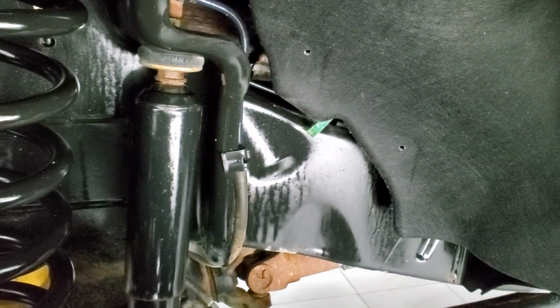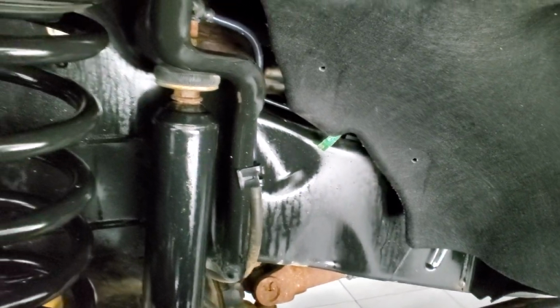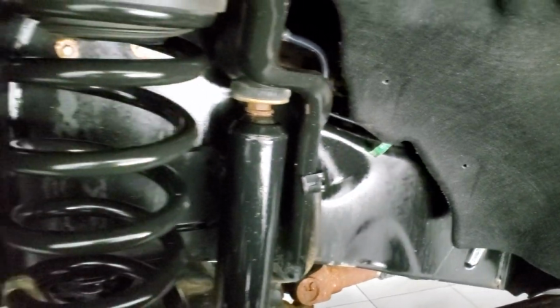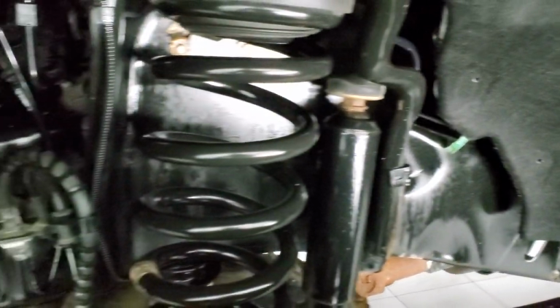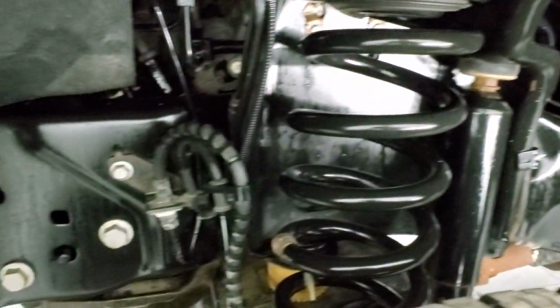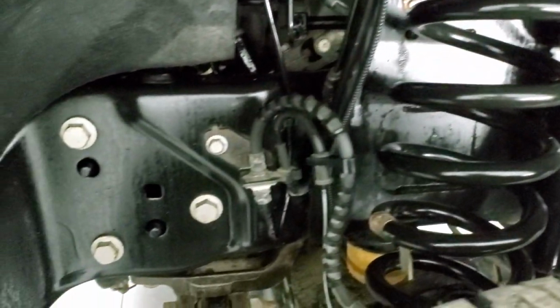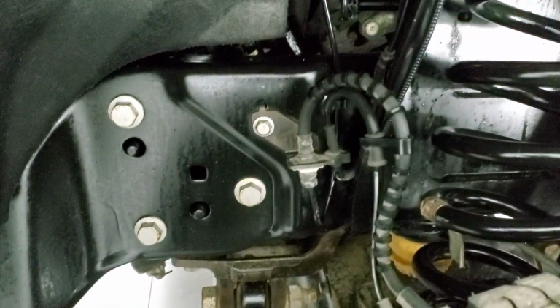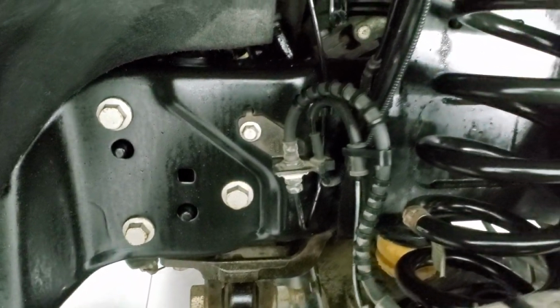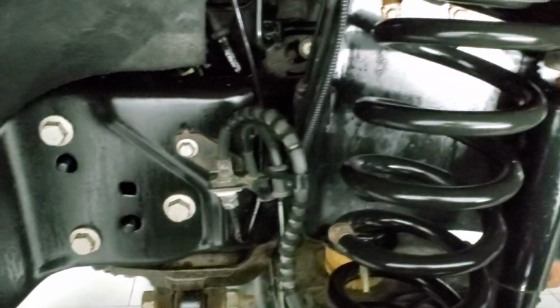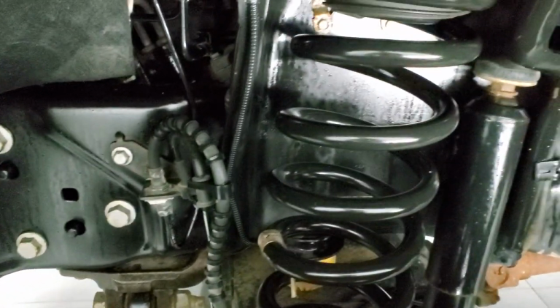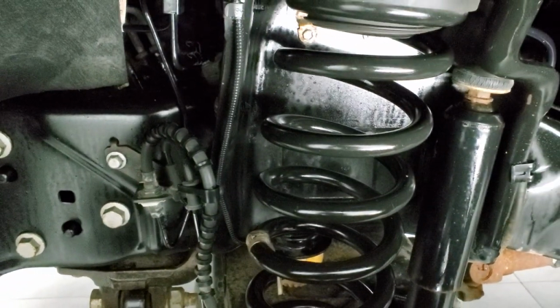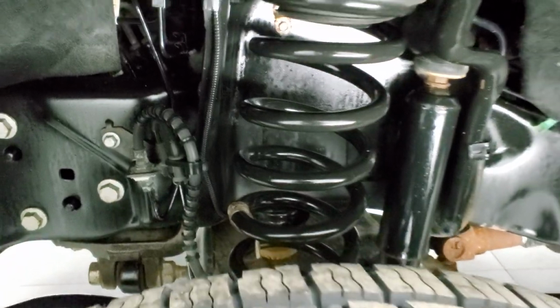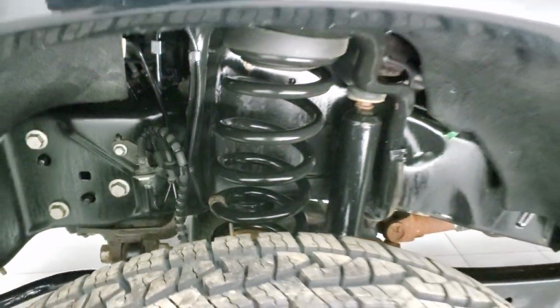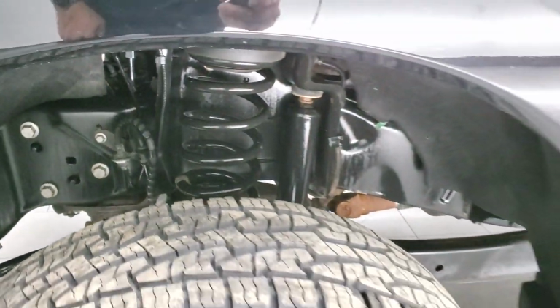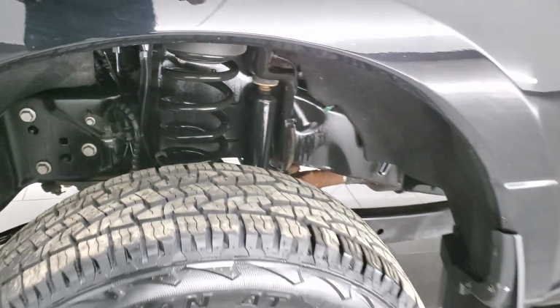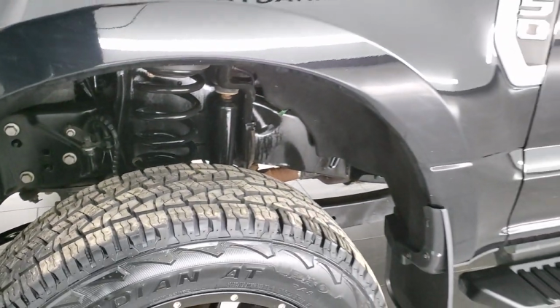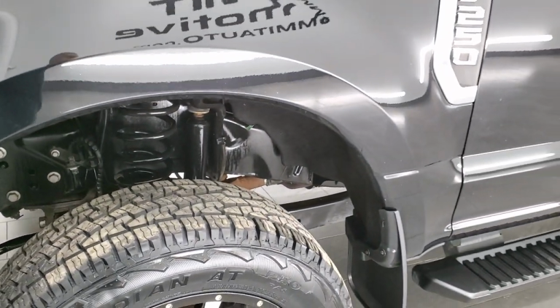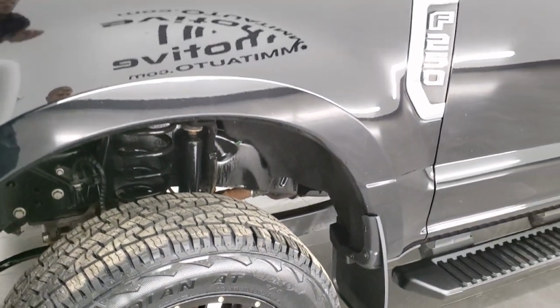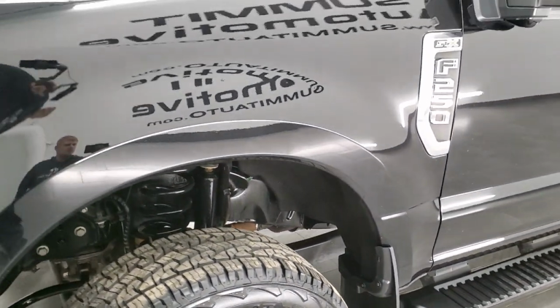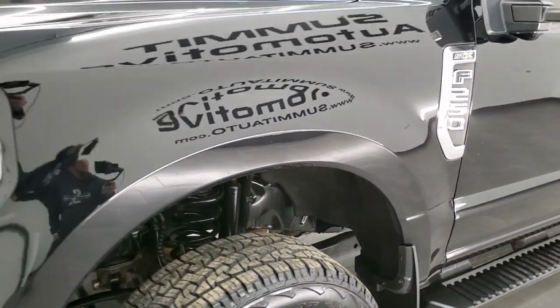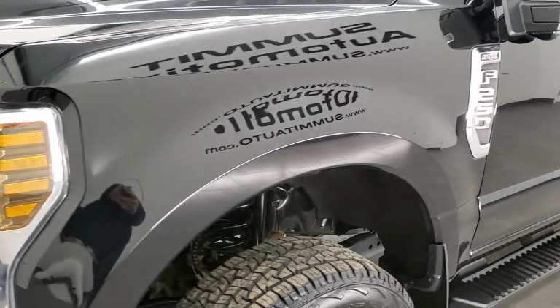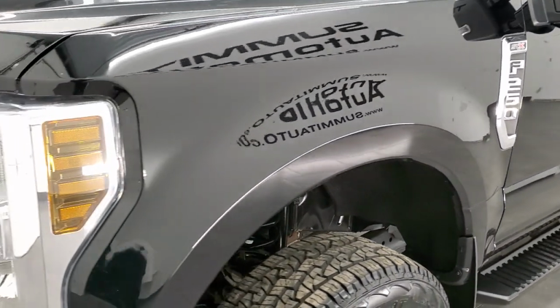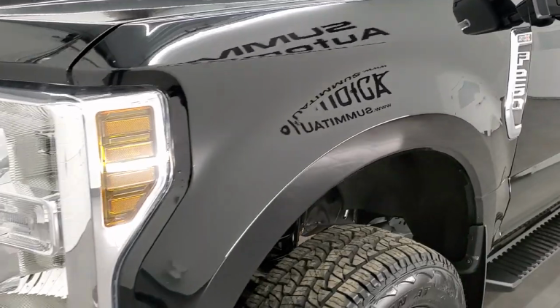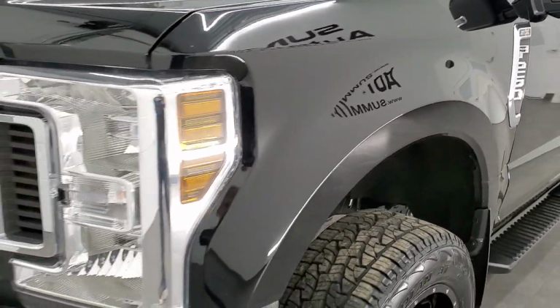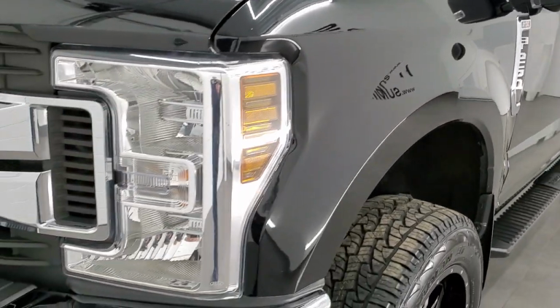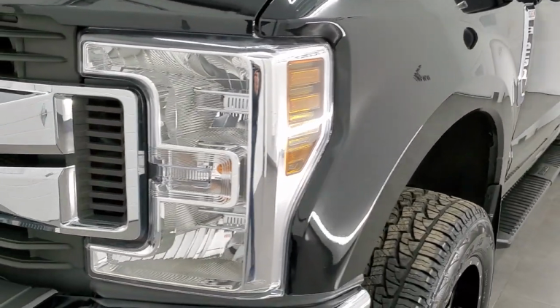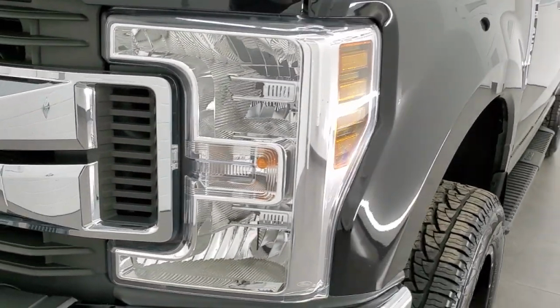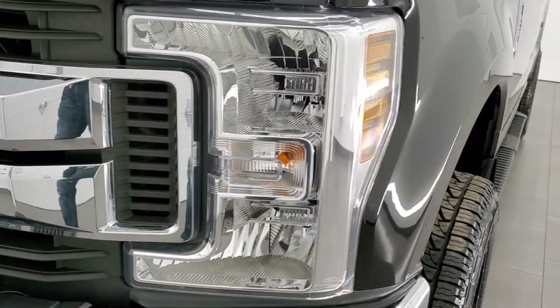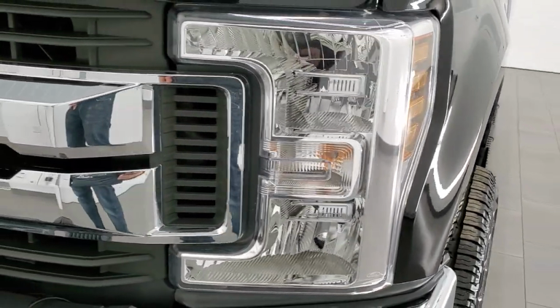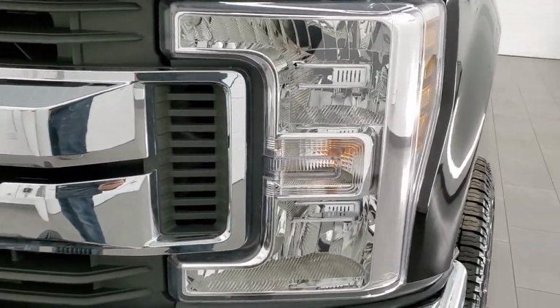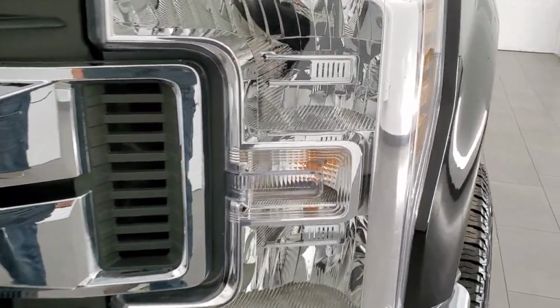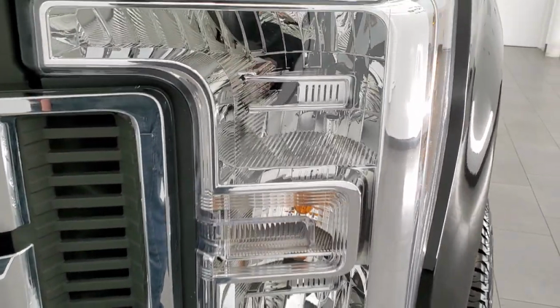Frame and underbody is in really nice shape. I think it has a little bit of a leveling kit on it, maybe some bigger springs in there. Front fenders are in excellent shape — didn't see any dents or dings.